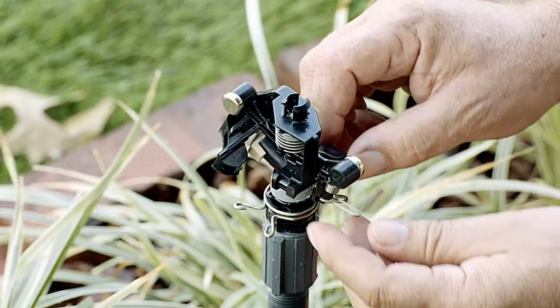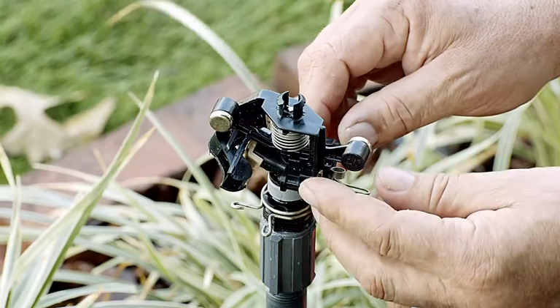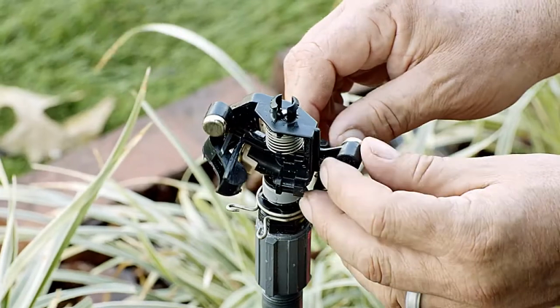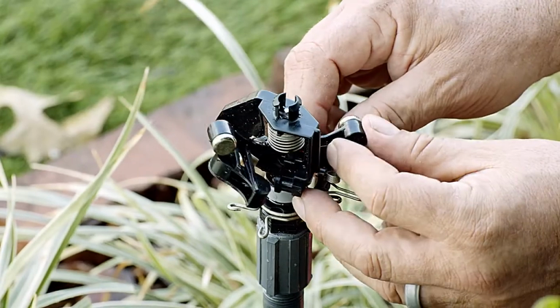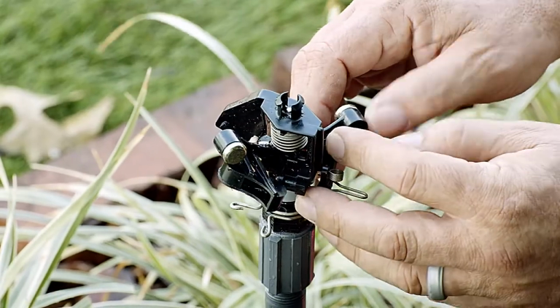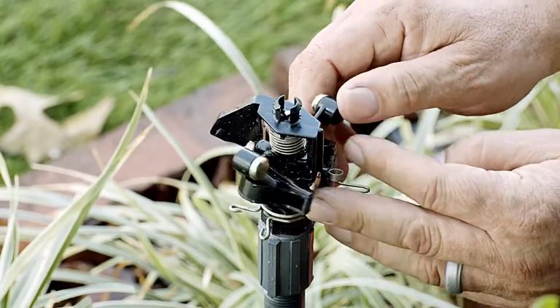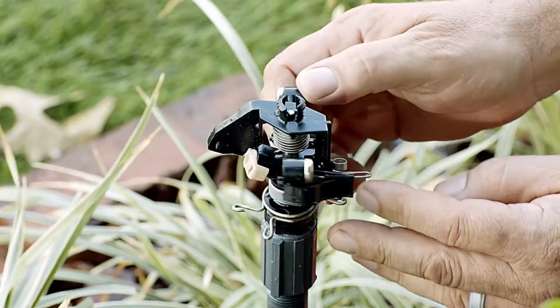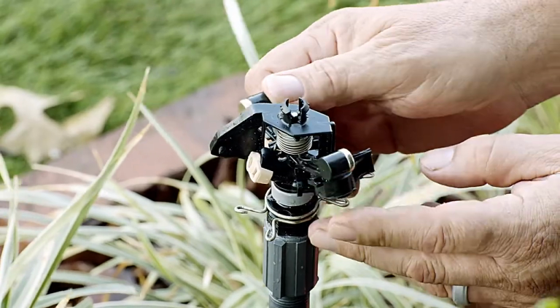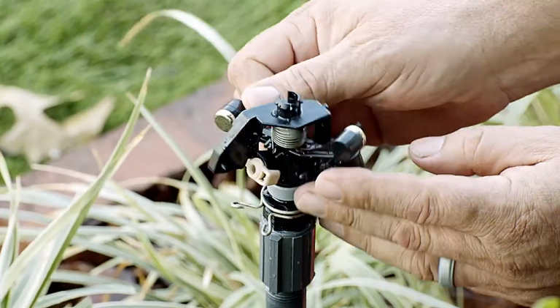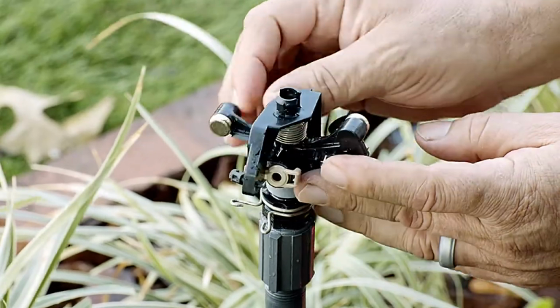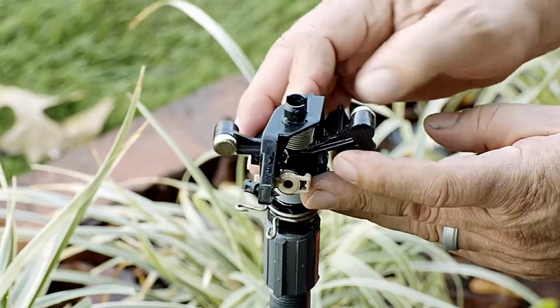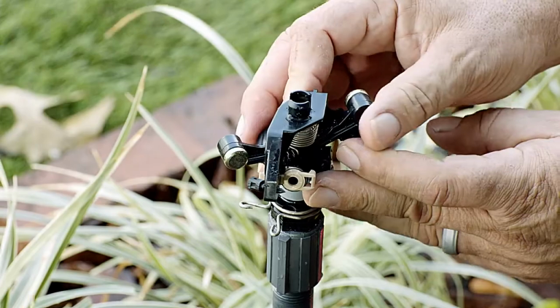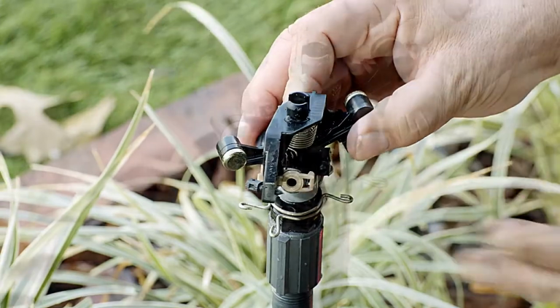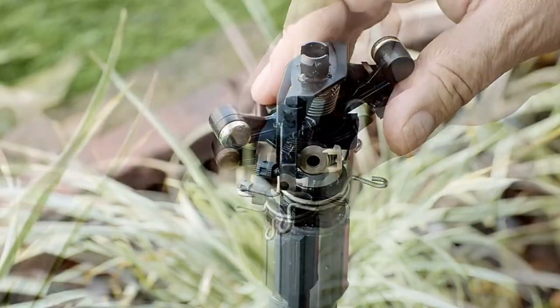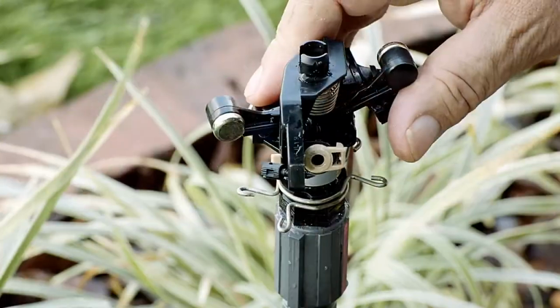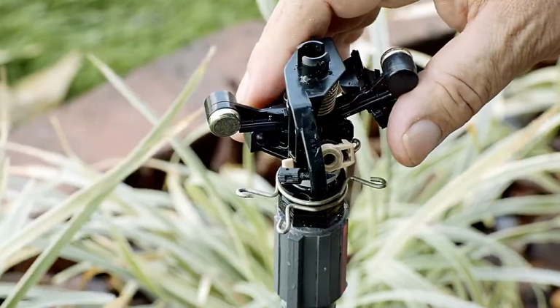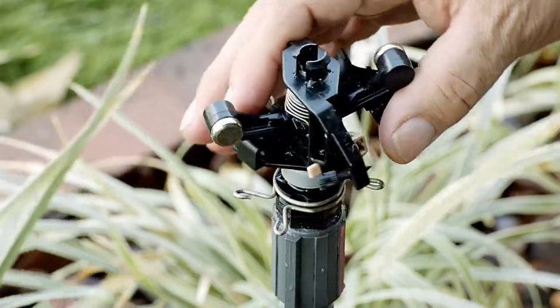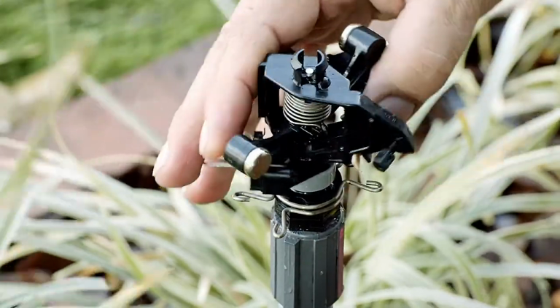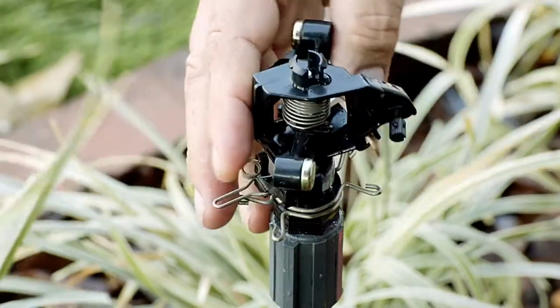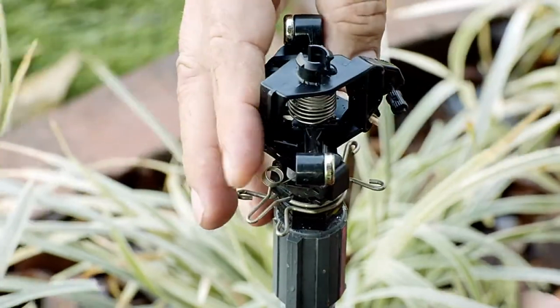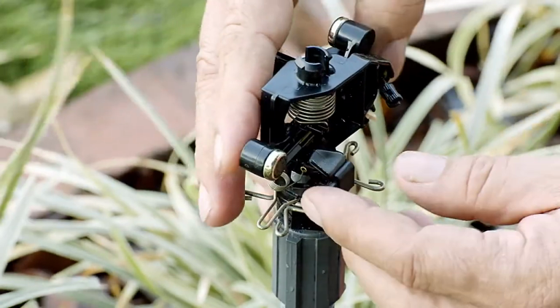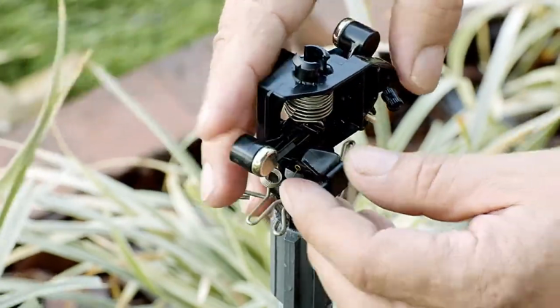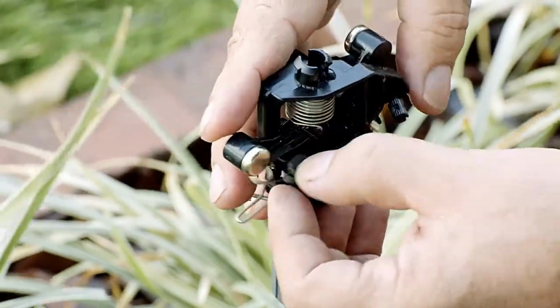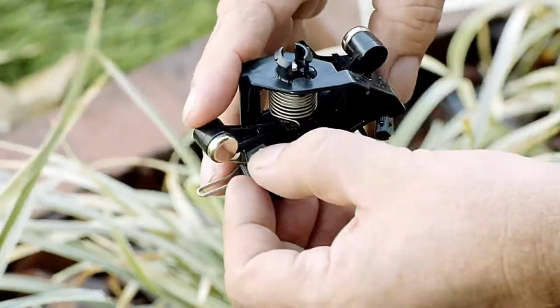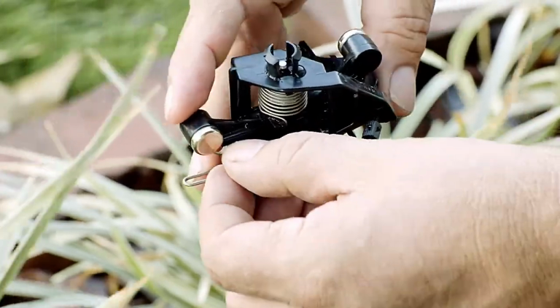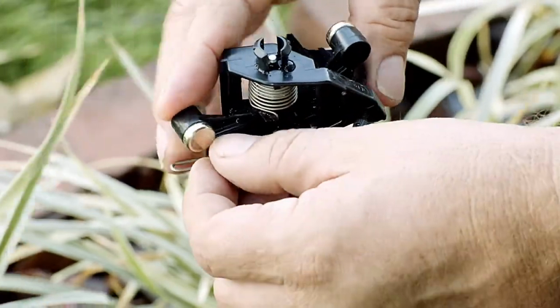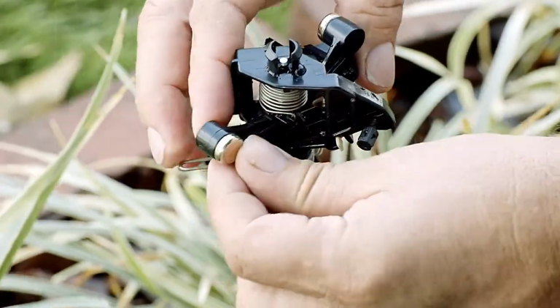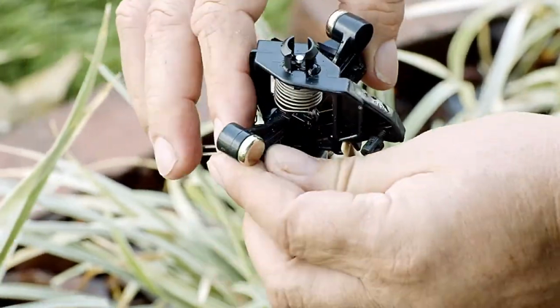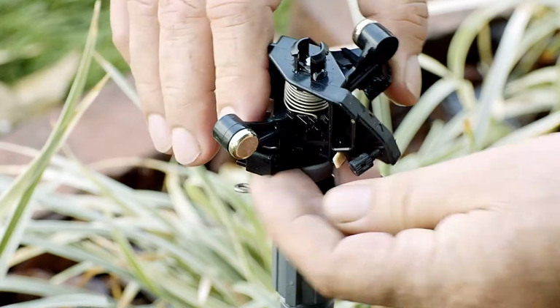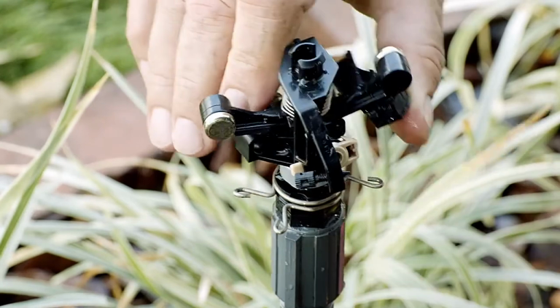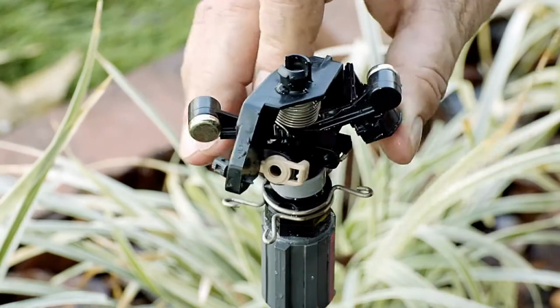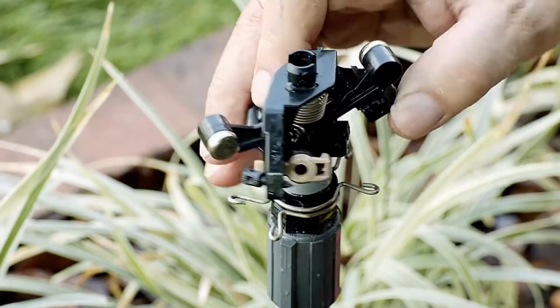To replace the nozzle, swing the arm out of the way to reveal the nozzle. If the arm catches when you try to move it out of the way, you can press down on this little lever and that will free it up.